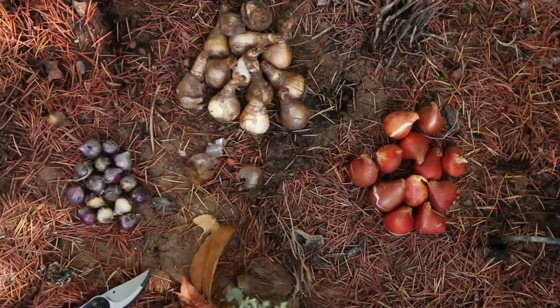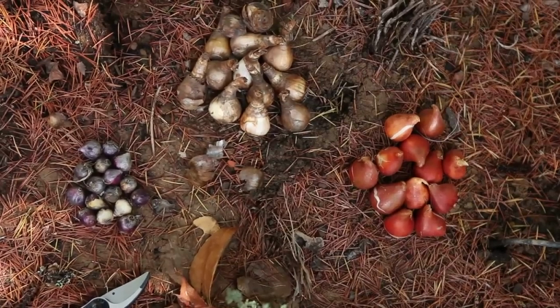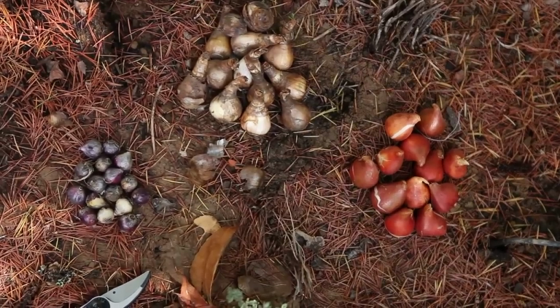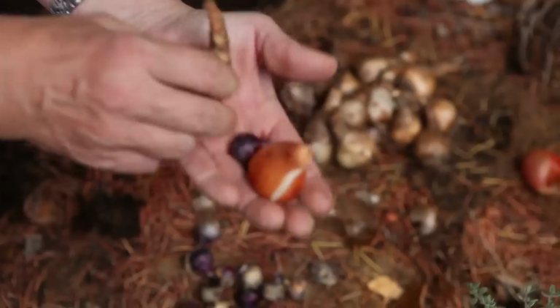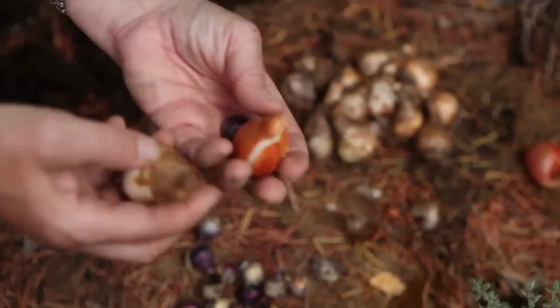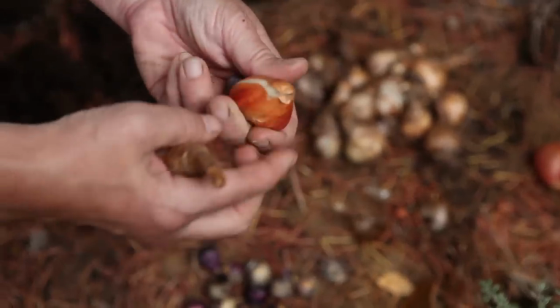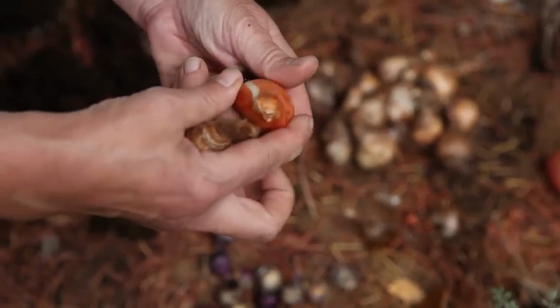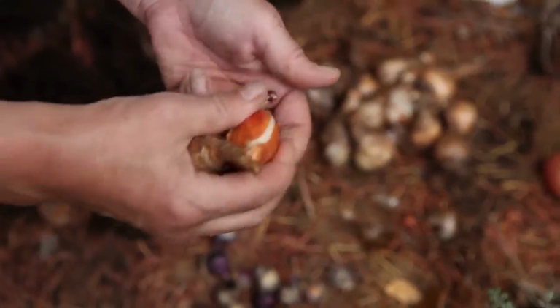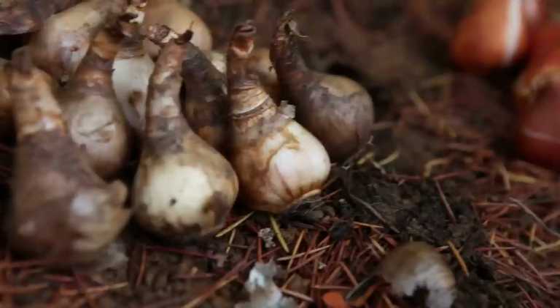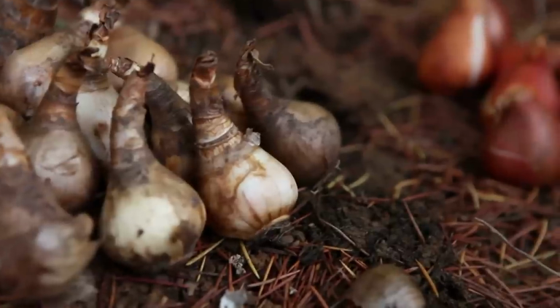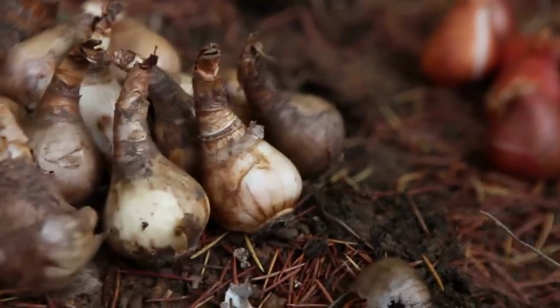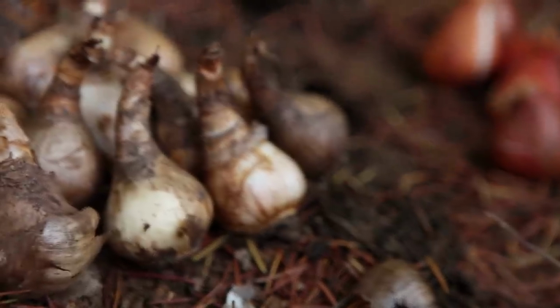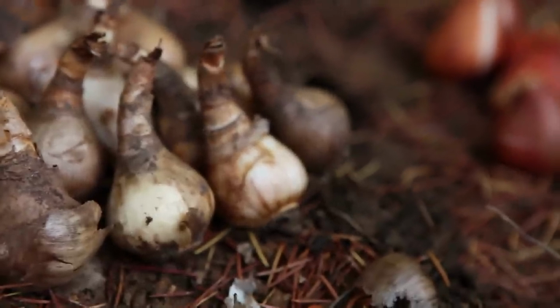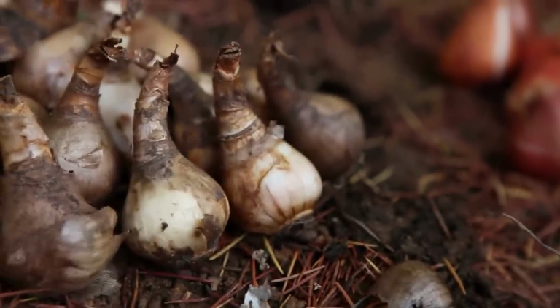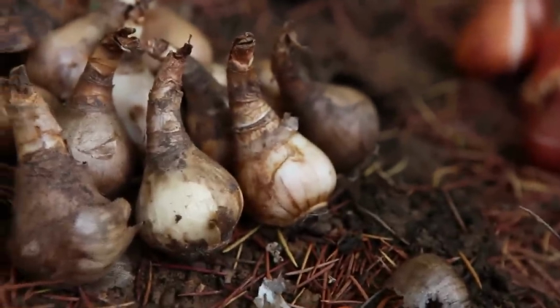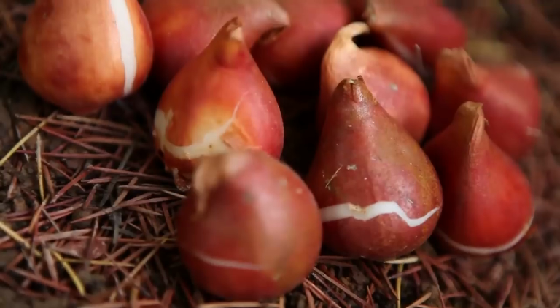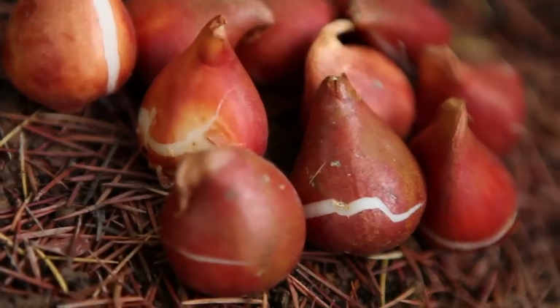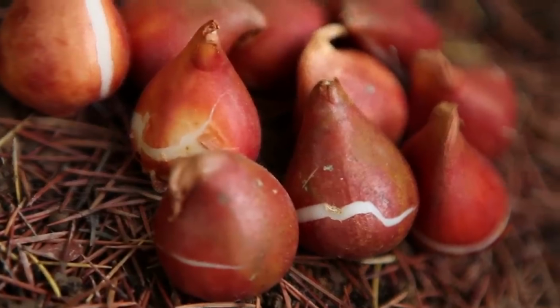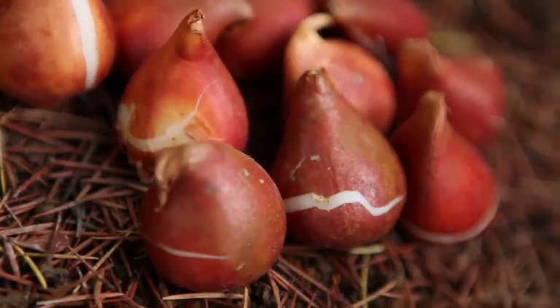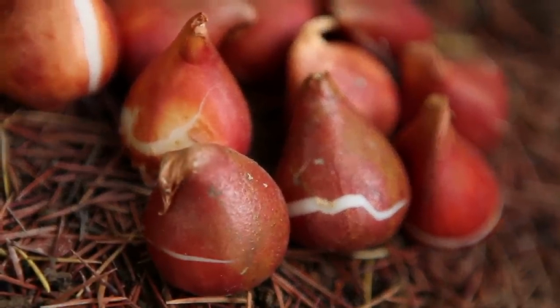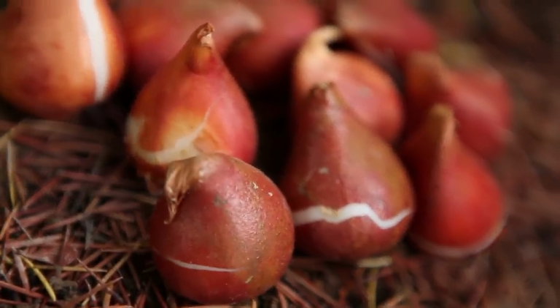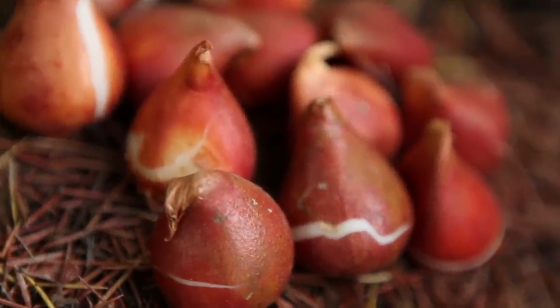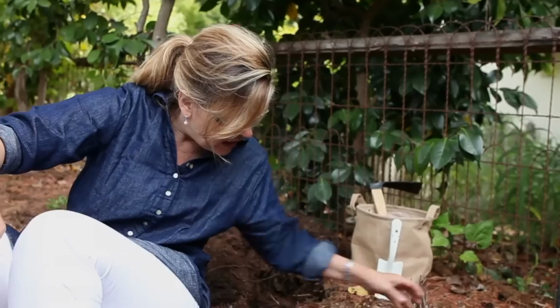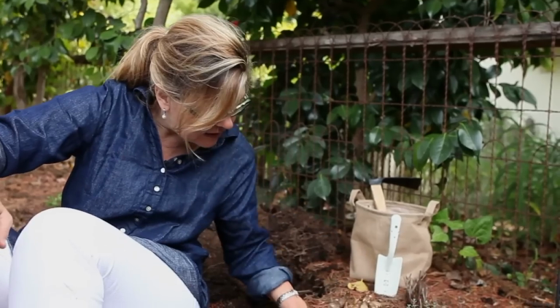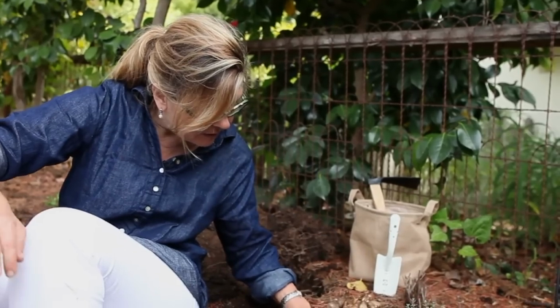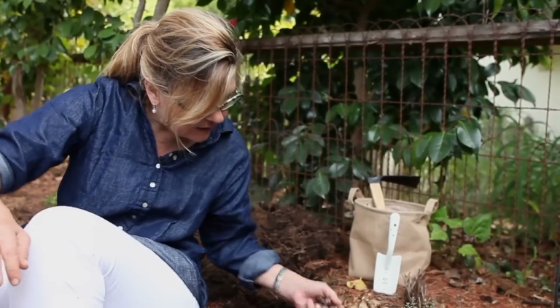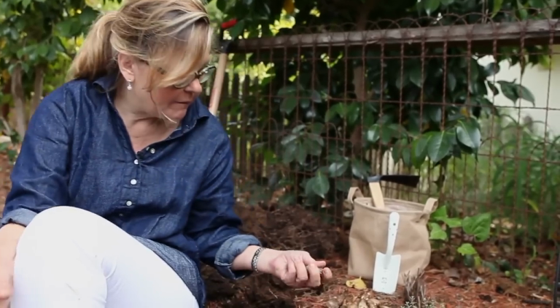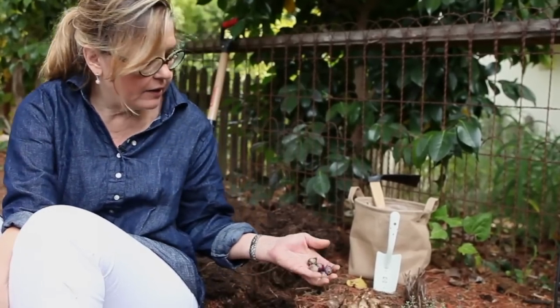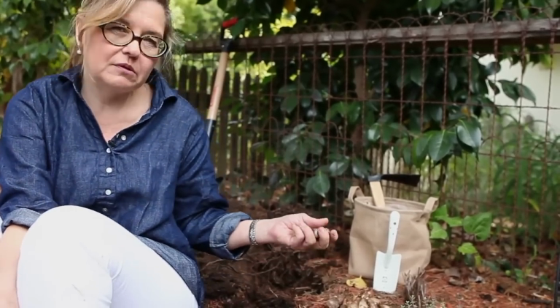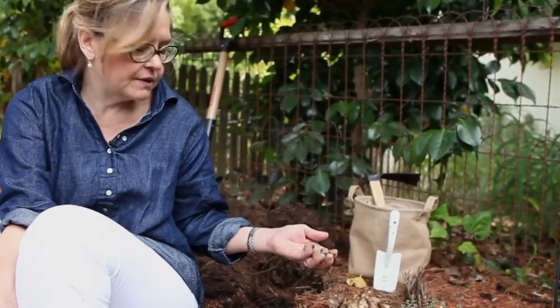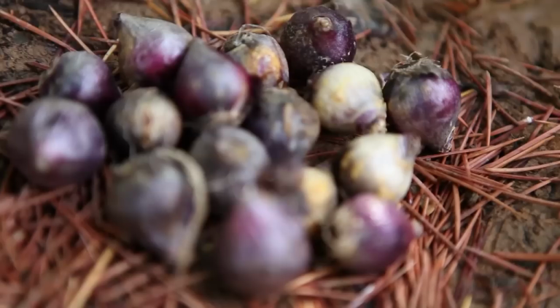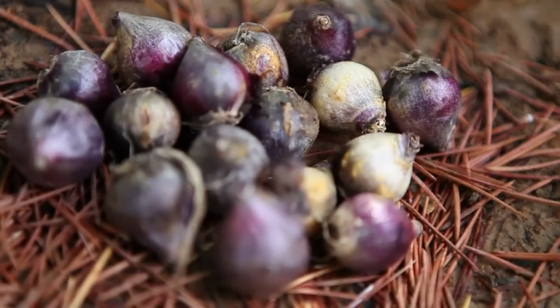I am using three different kinds of bulbs that will go really well together. Yellow daffodils are gonna go deepest, then I got some short white tulips — they're gonna go on the middle layer — and then on top, this kind of pale blue Siberian squill.